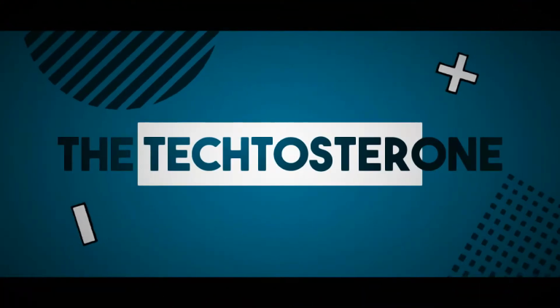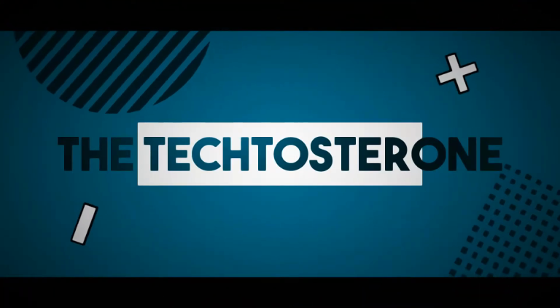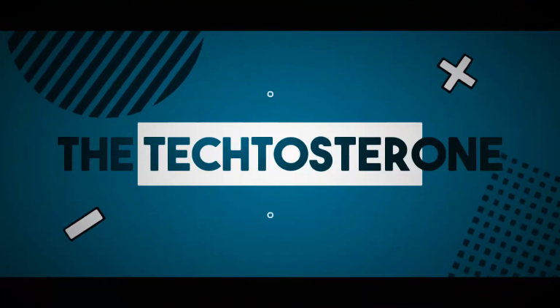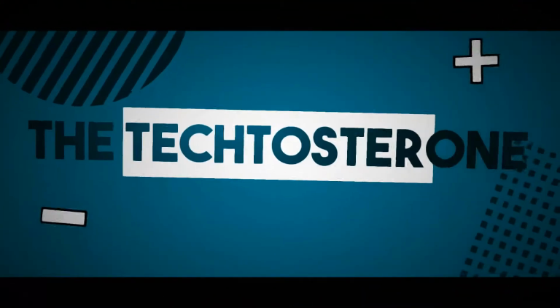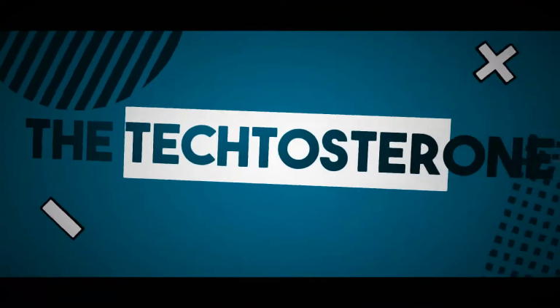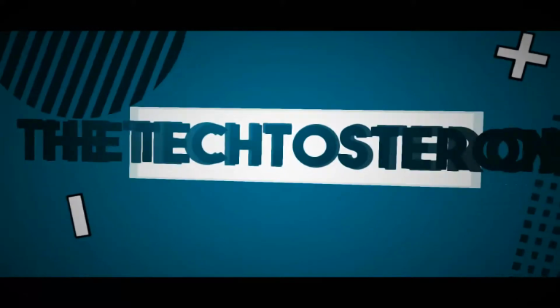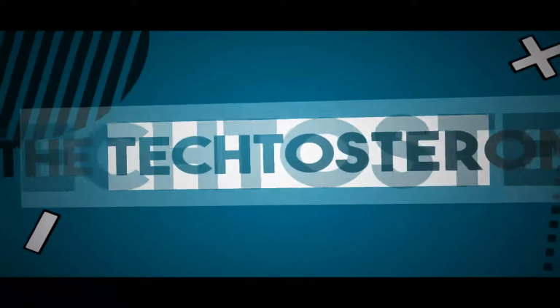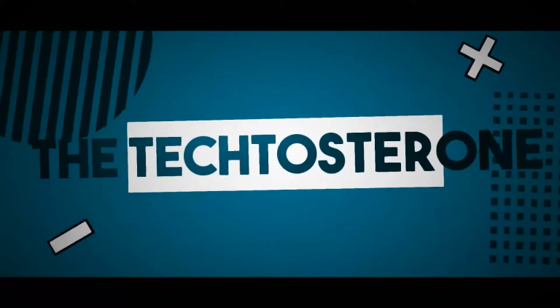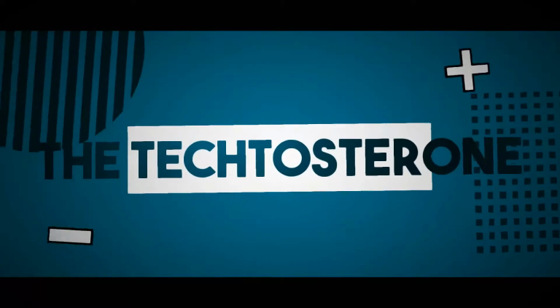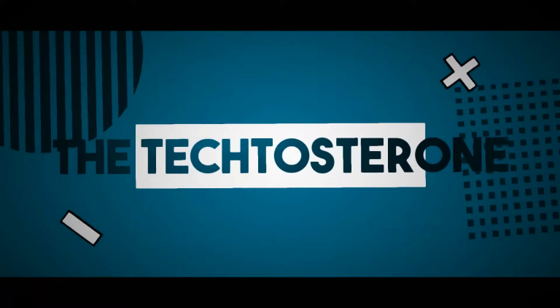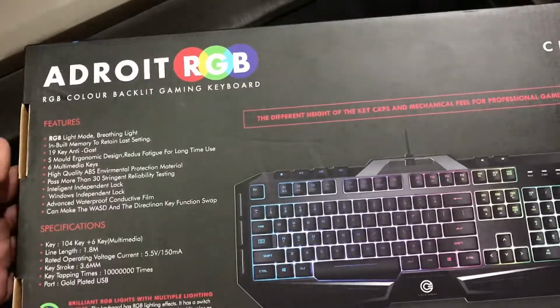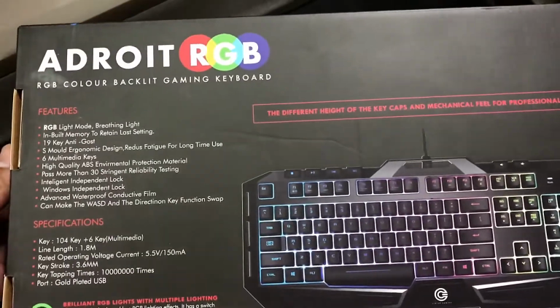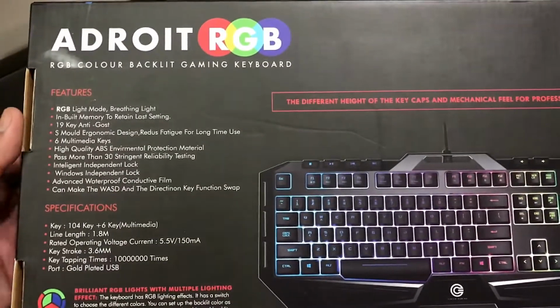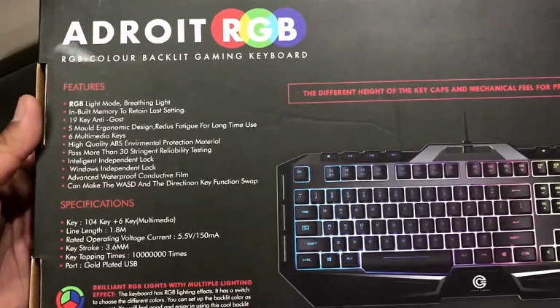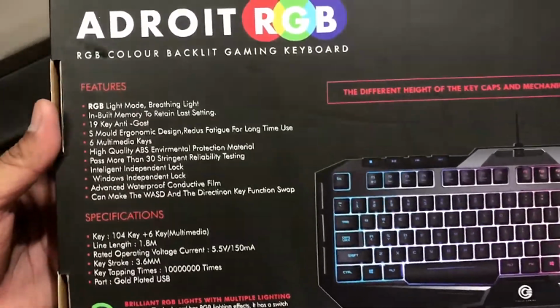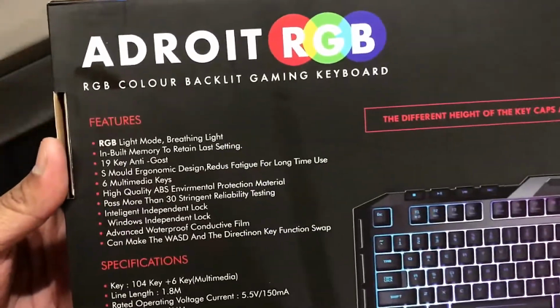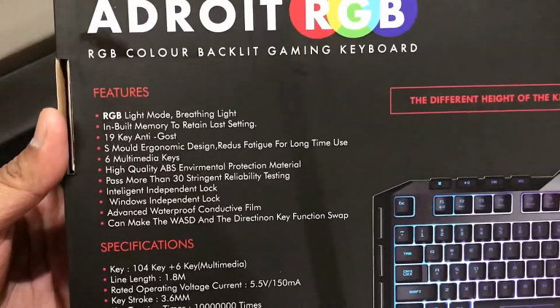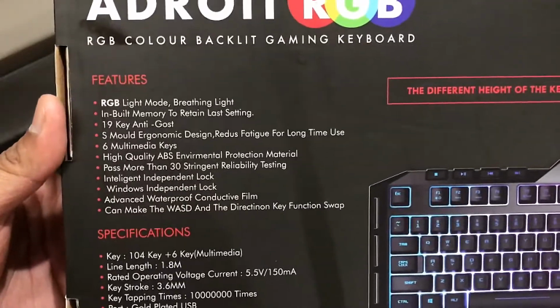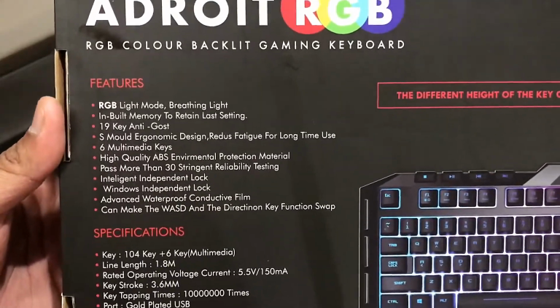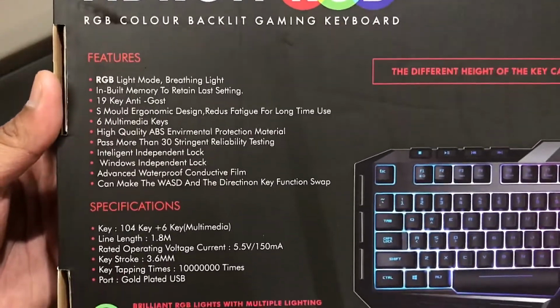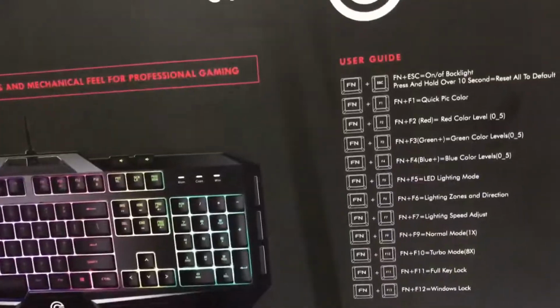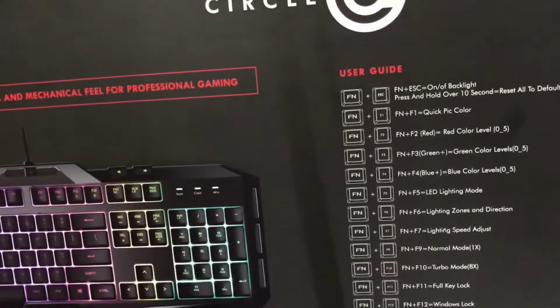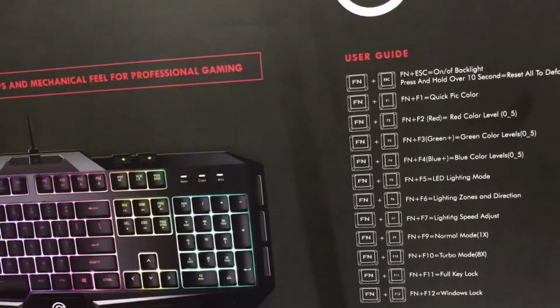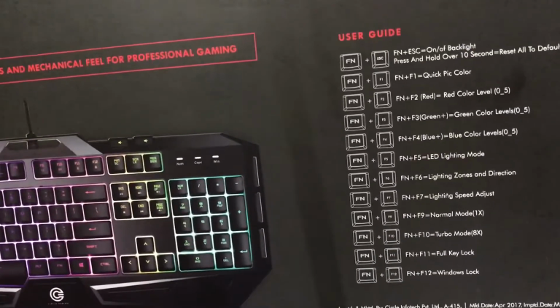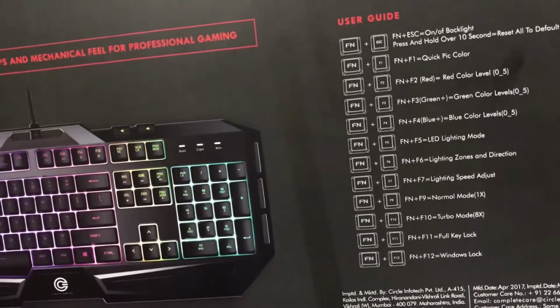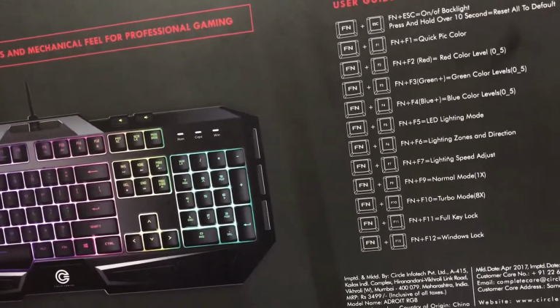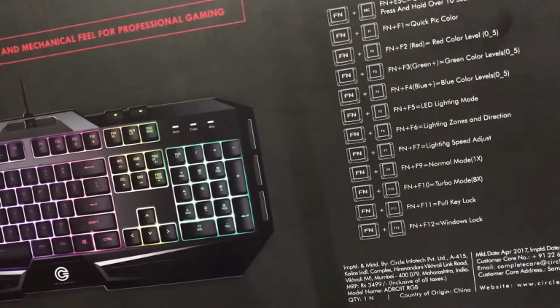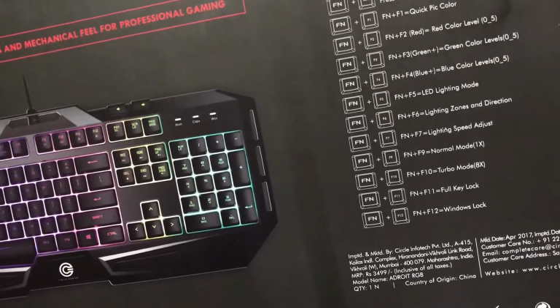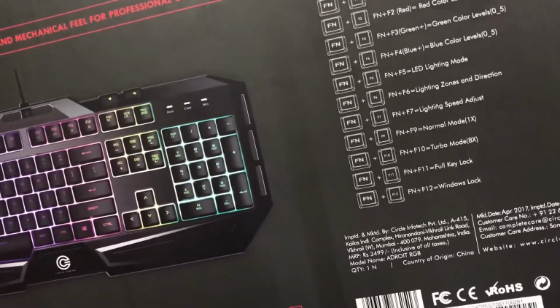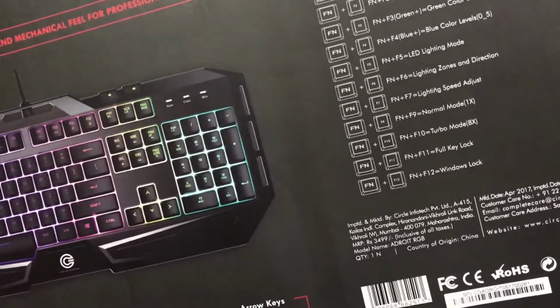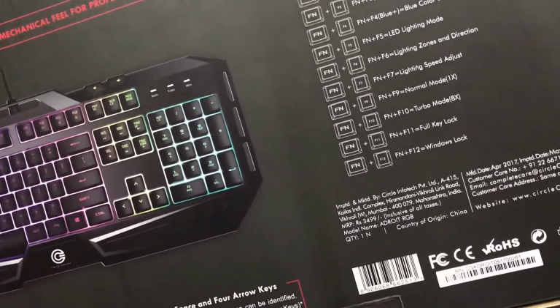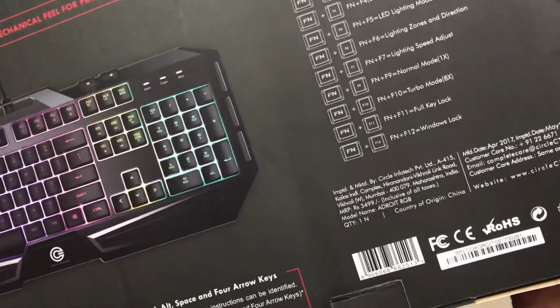This is the back side of the box — here are the specifications, features, and user guide to the lighting effects. Now let's unbox this thing real quick.